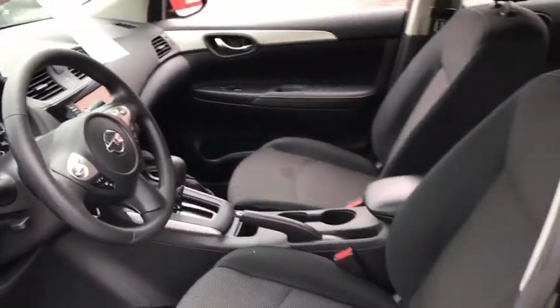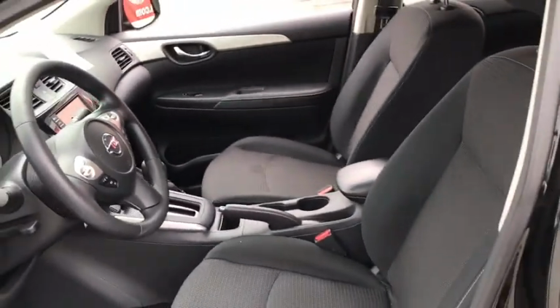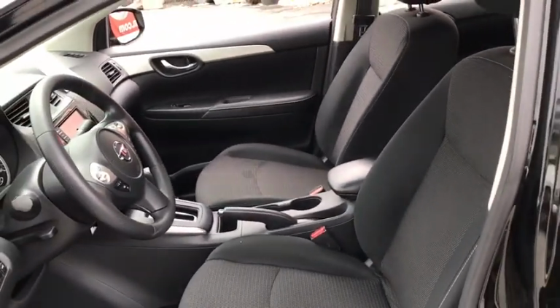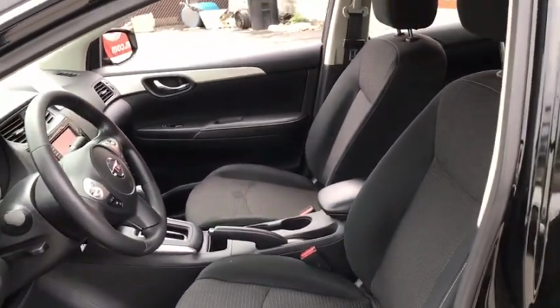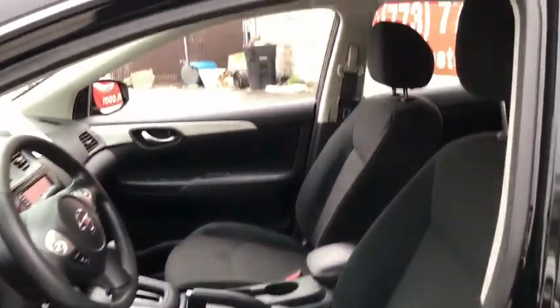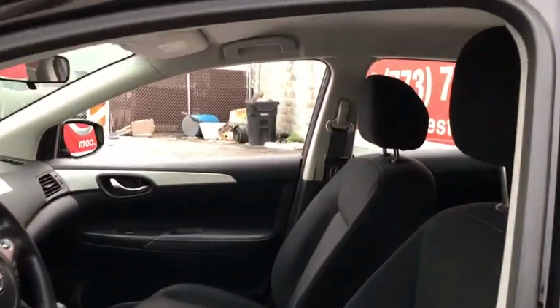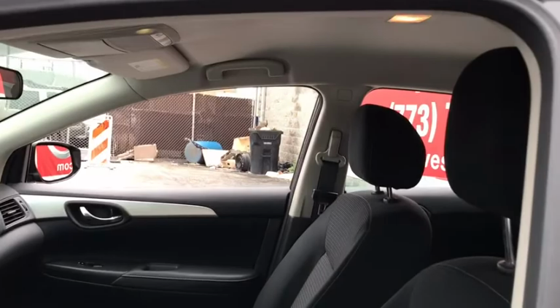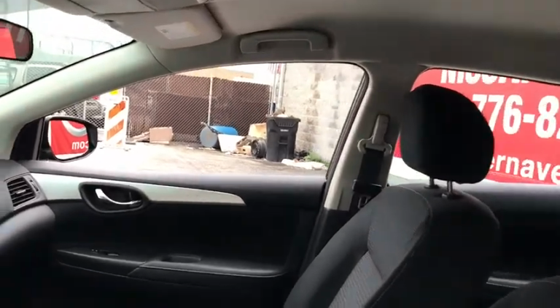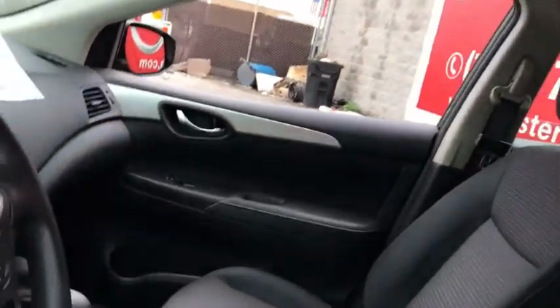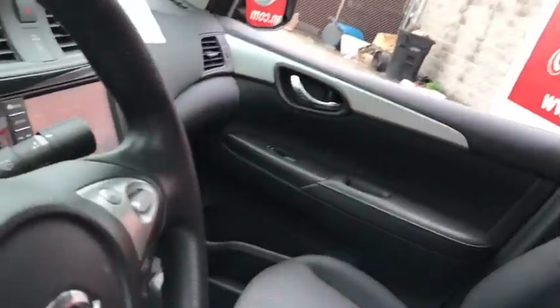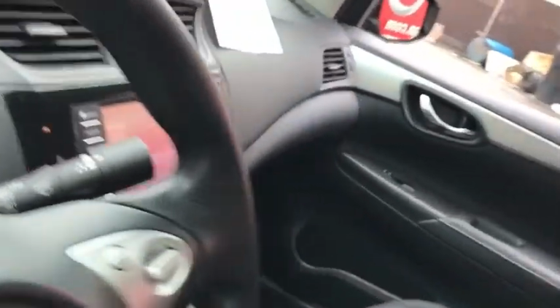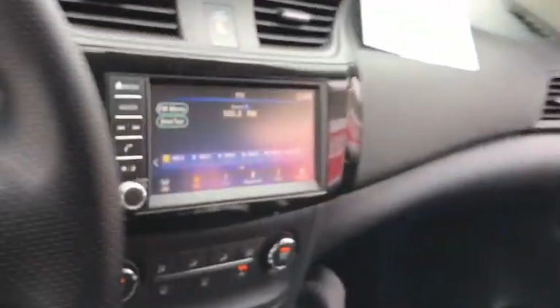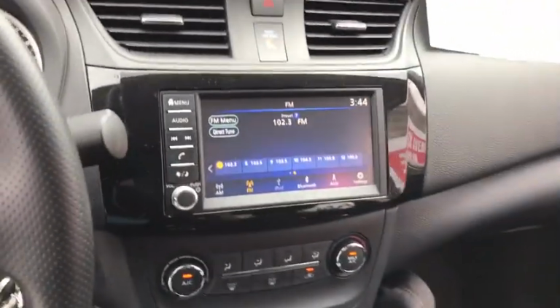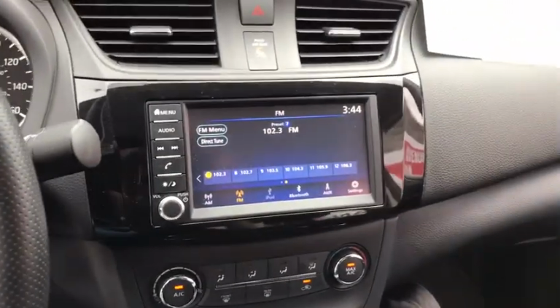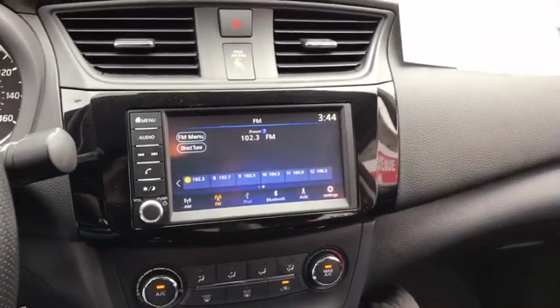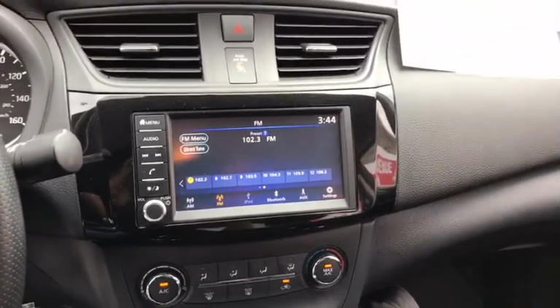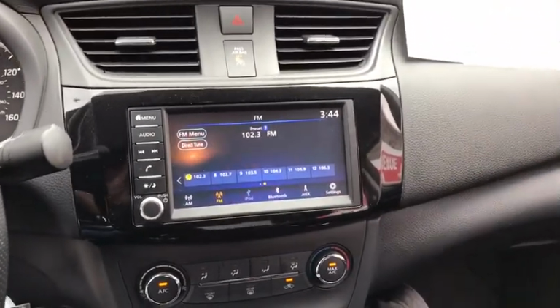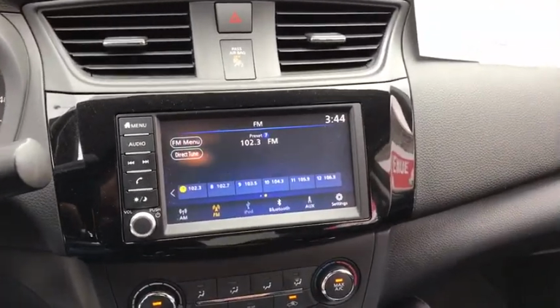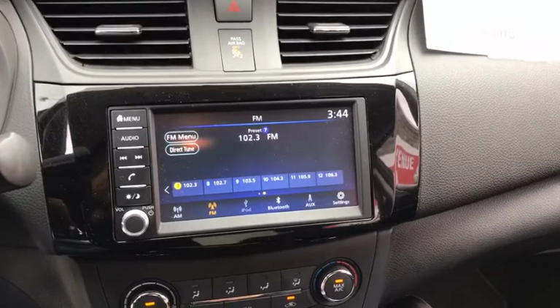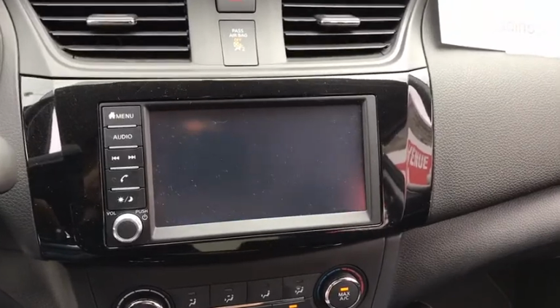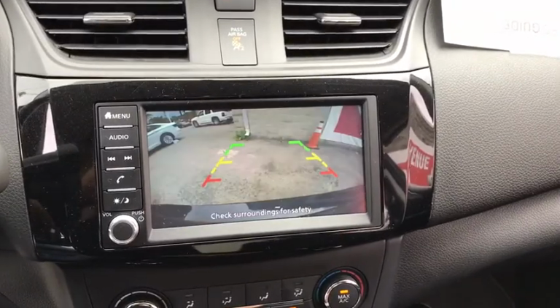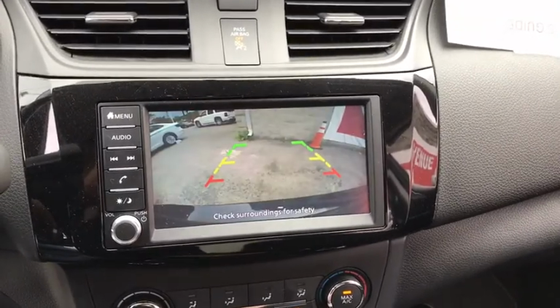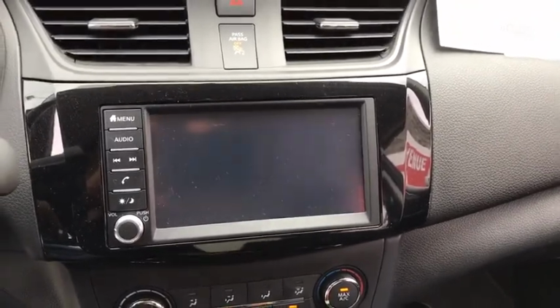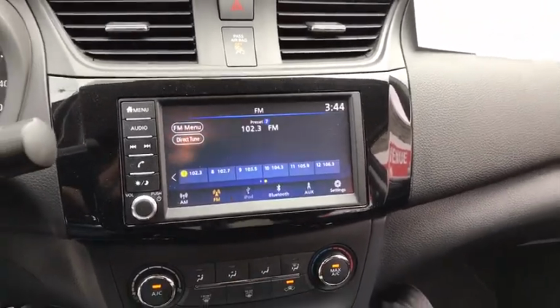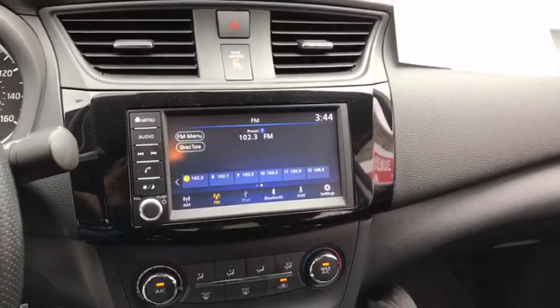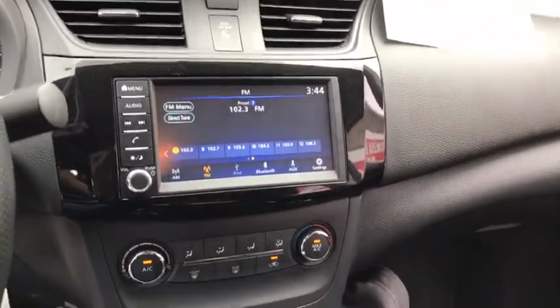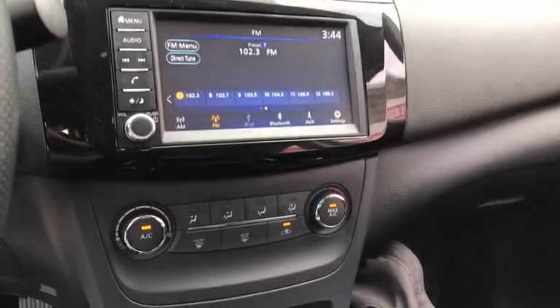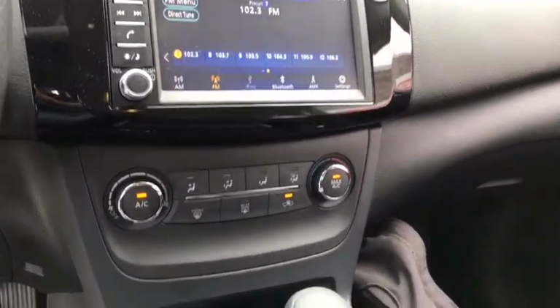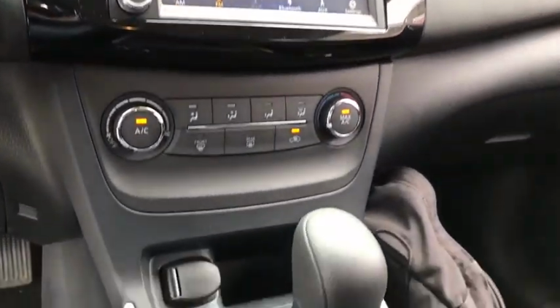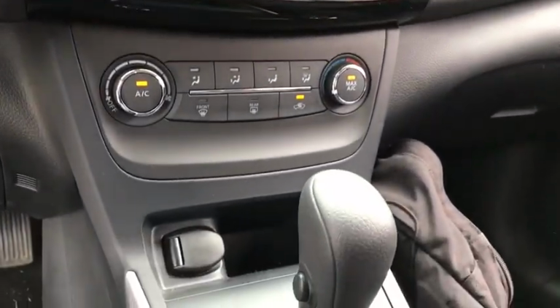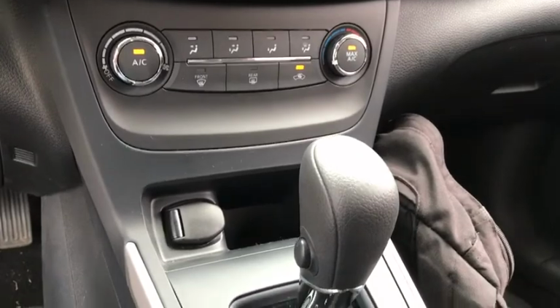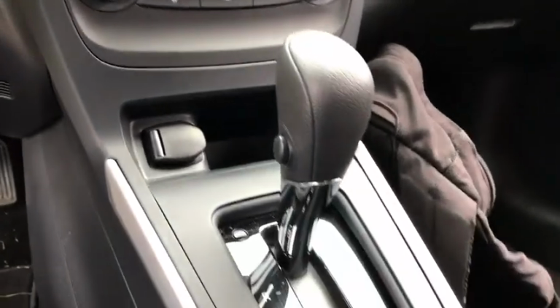Here are some of this vehicle's great options: traction control, dual airbags, power steering, trip computer, electronic stability control, rear window defroster, power windows, overhead console, brake assist, panic alarm.